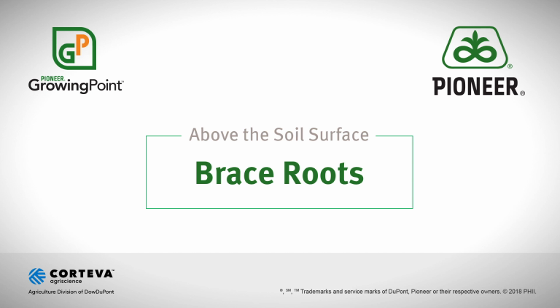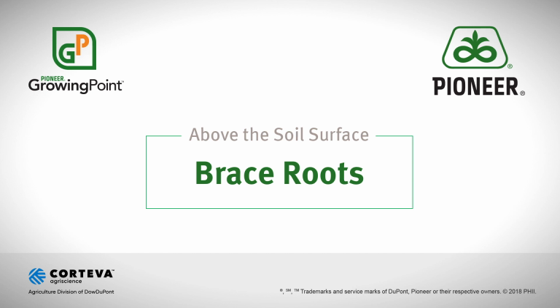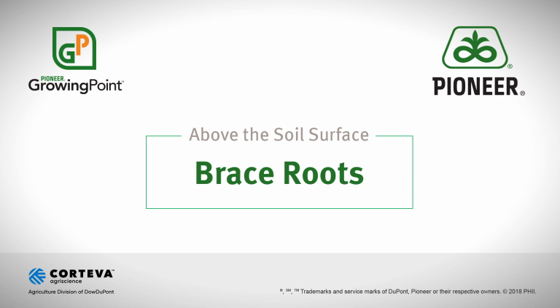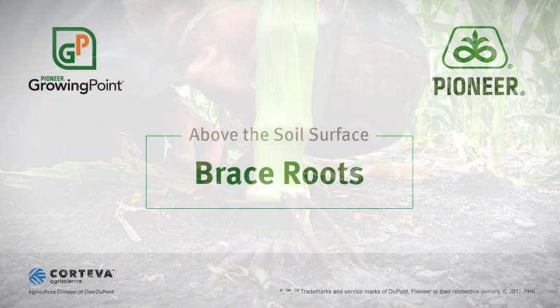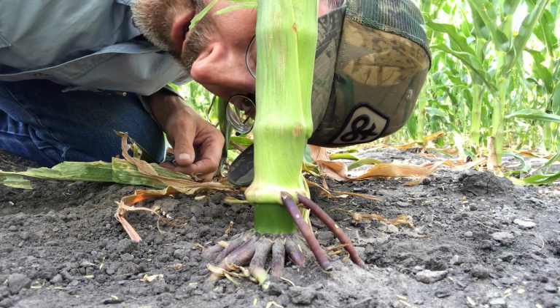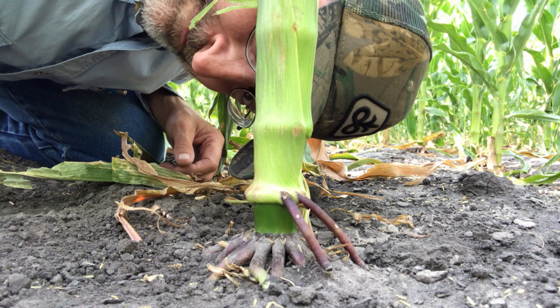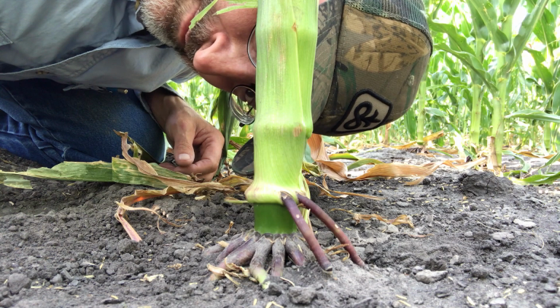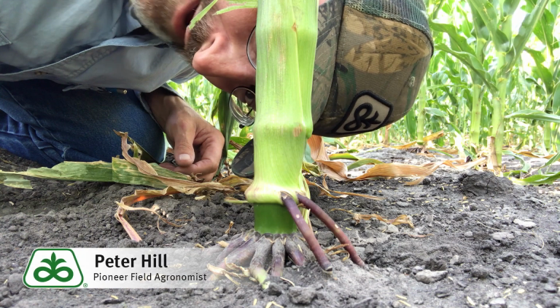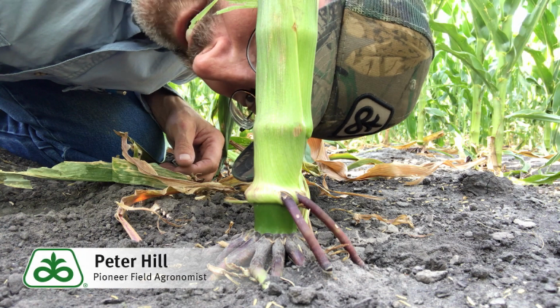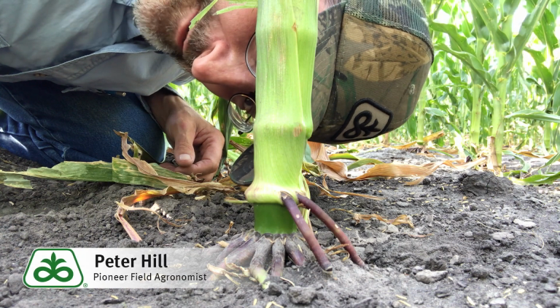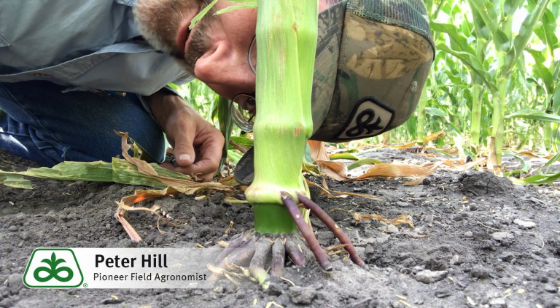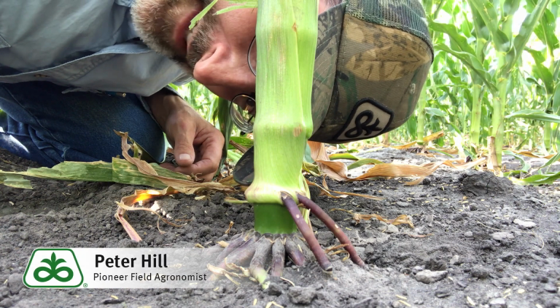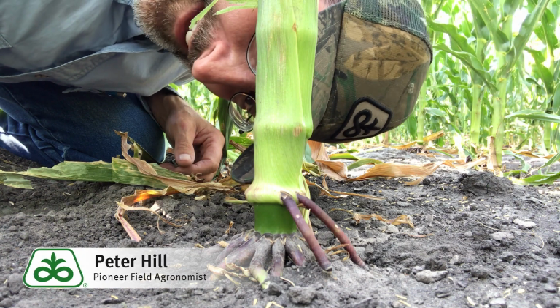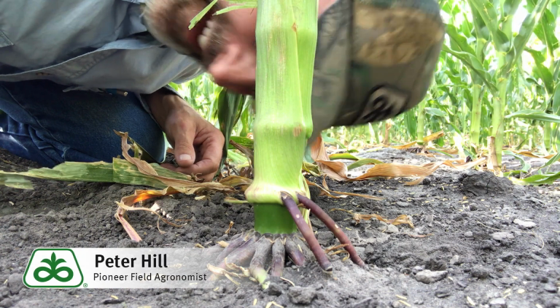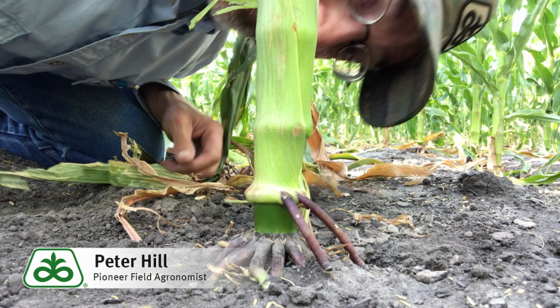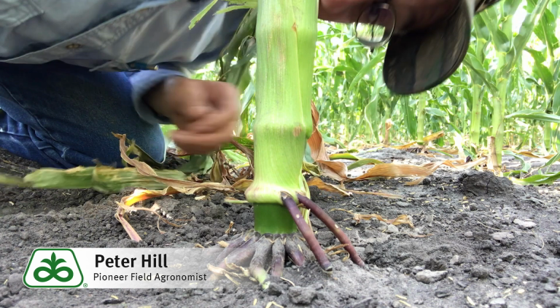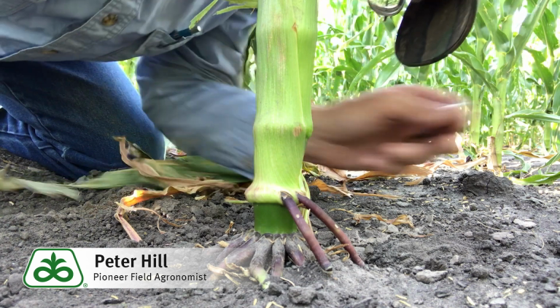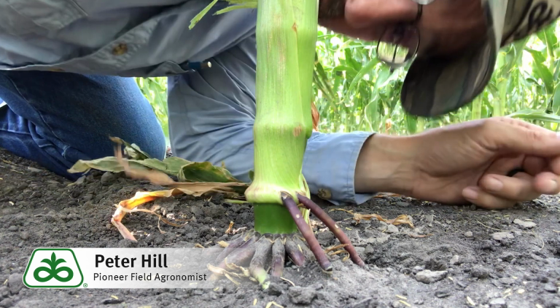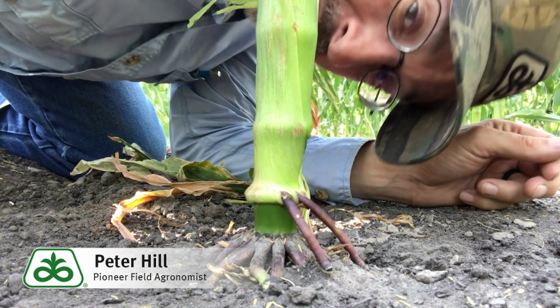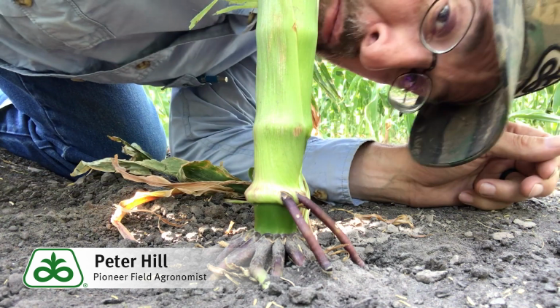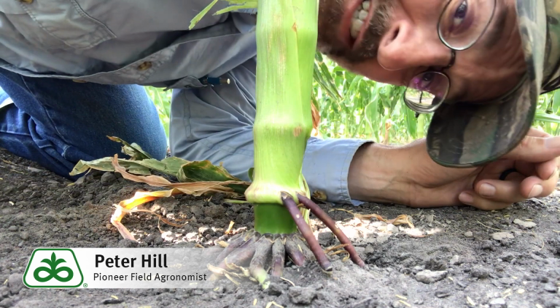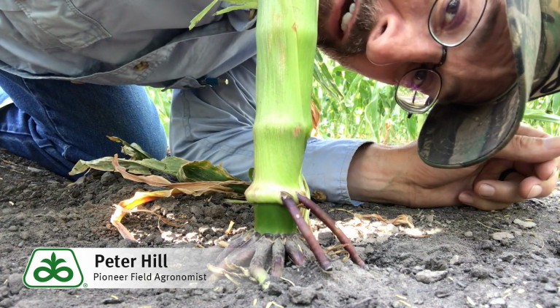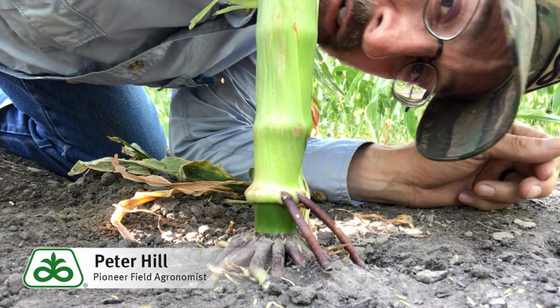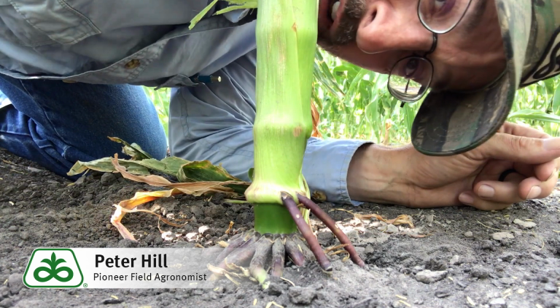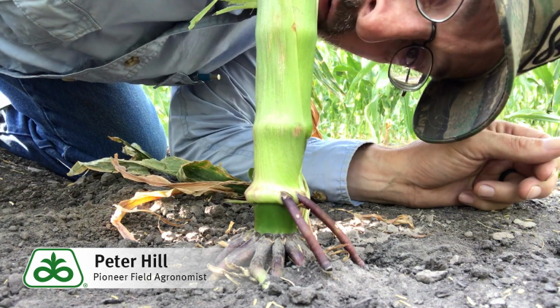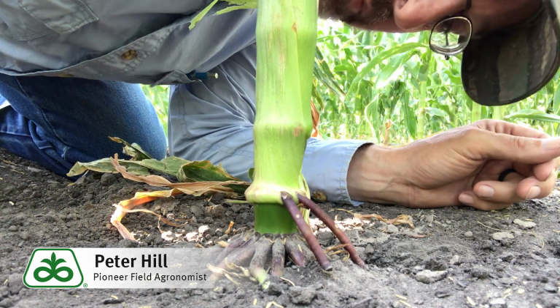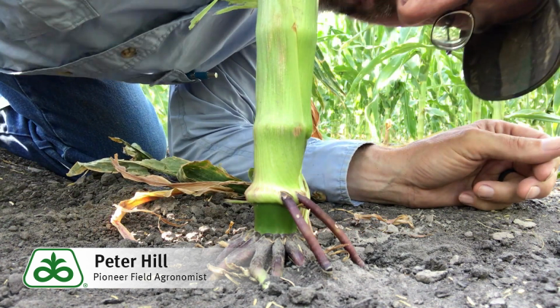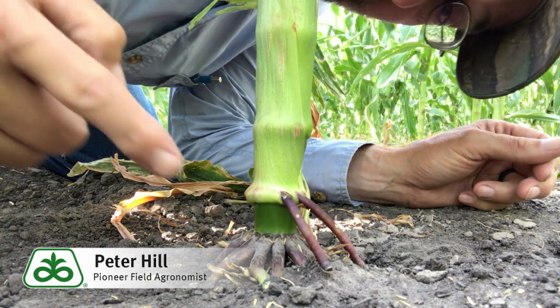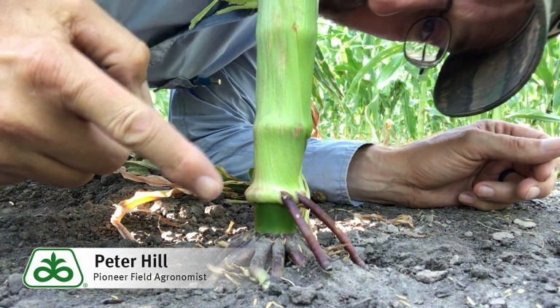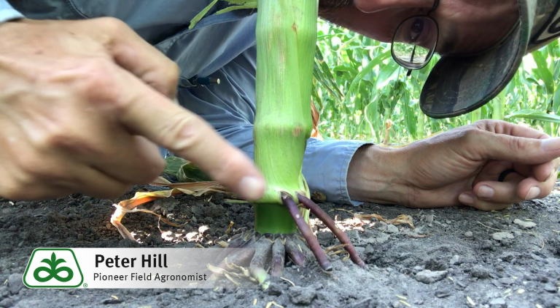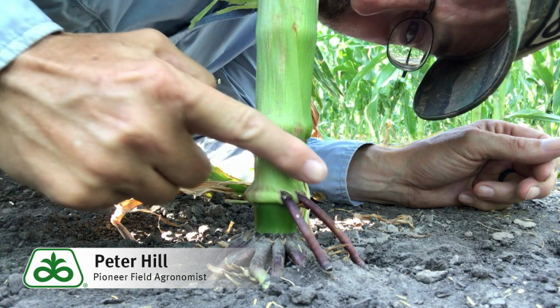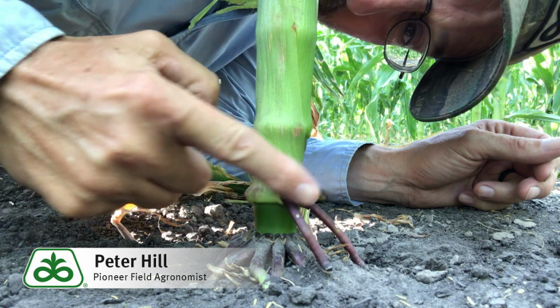Hi folks, Peter Hill, Pioneer field agronomist. Brace yourself for this video — it's about brace roots.